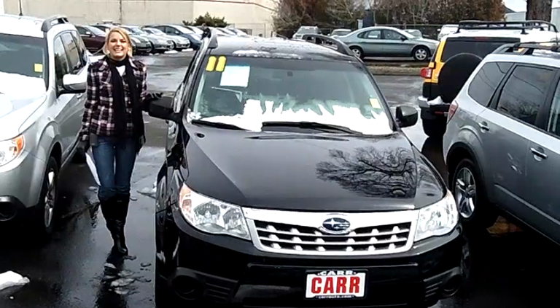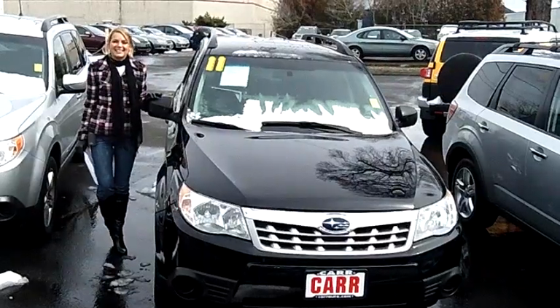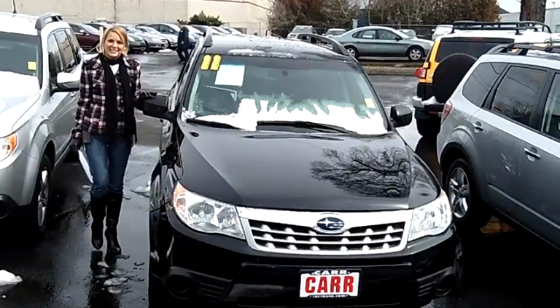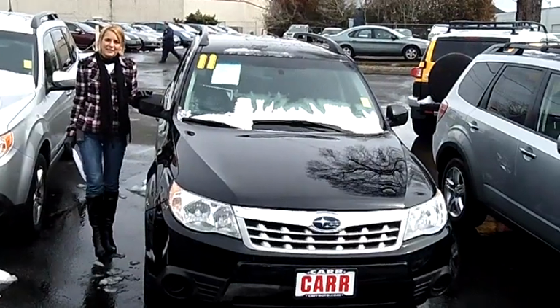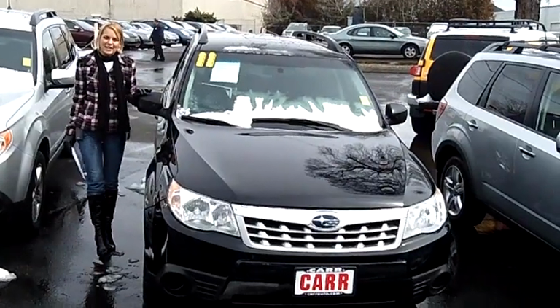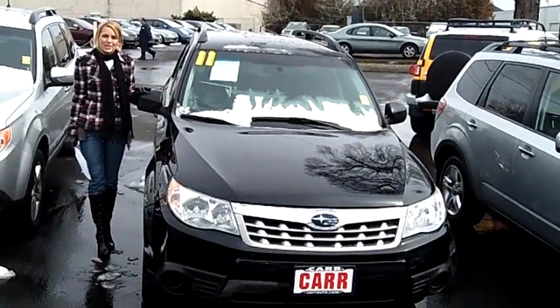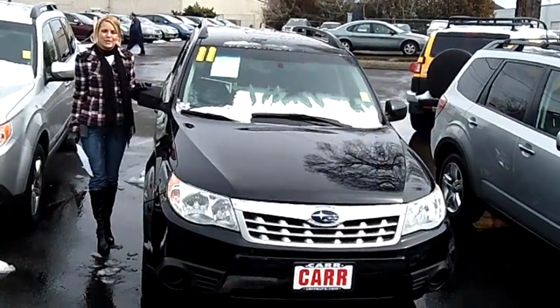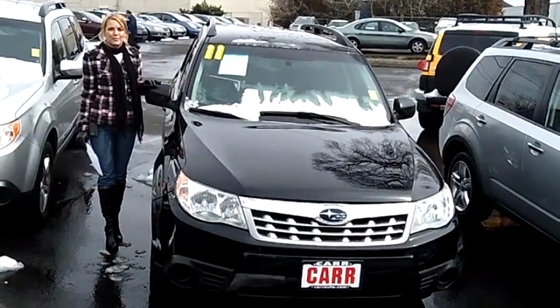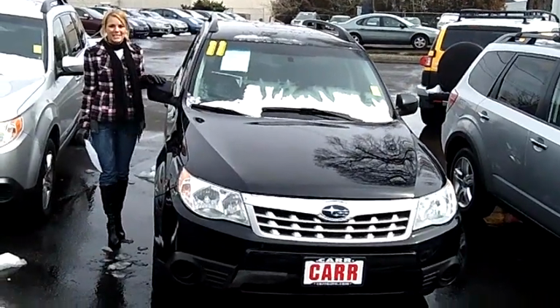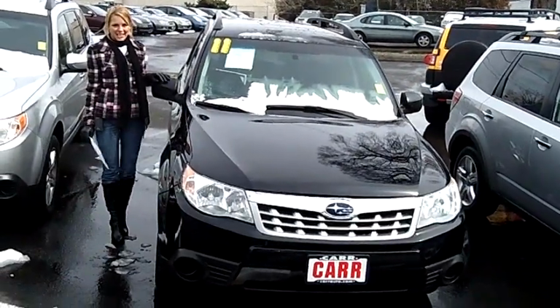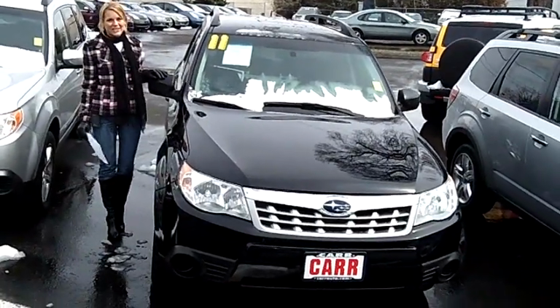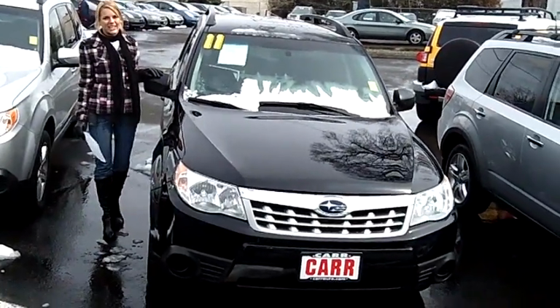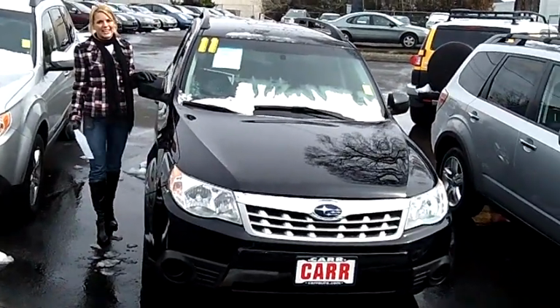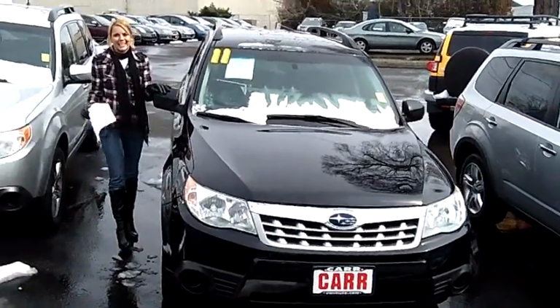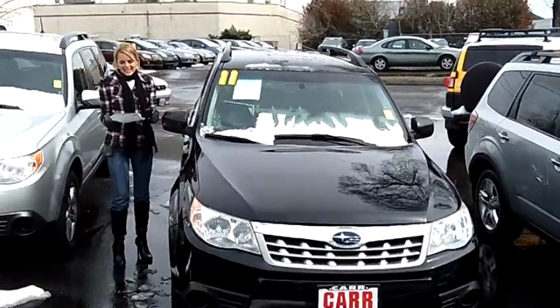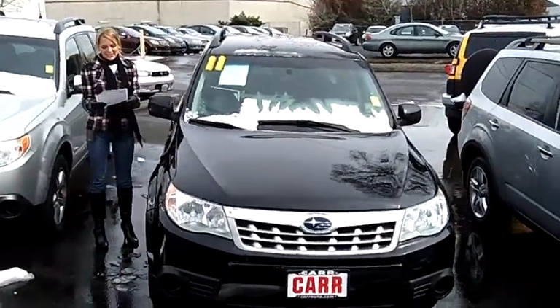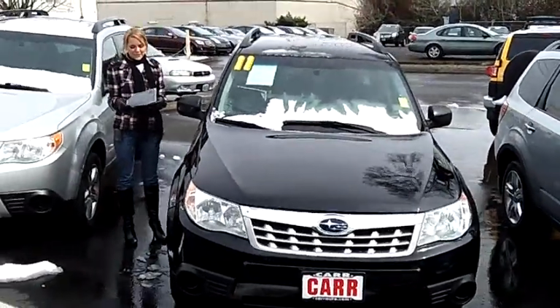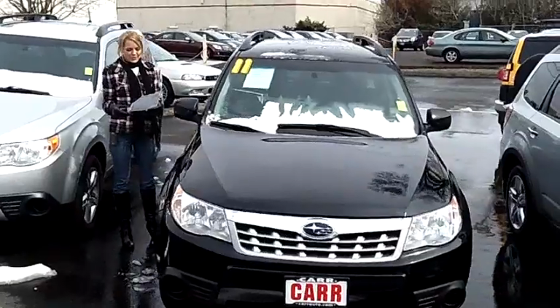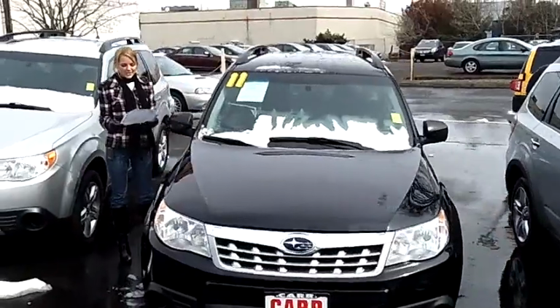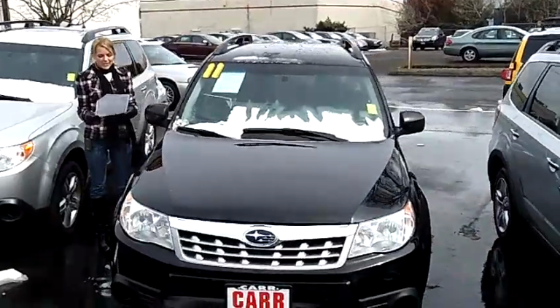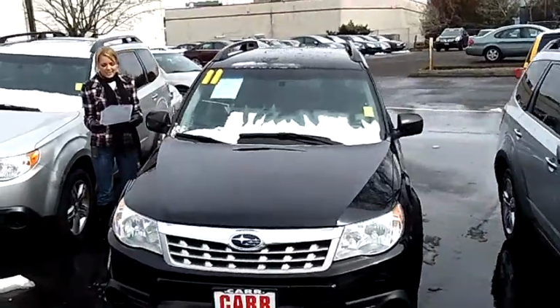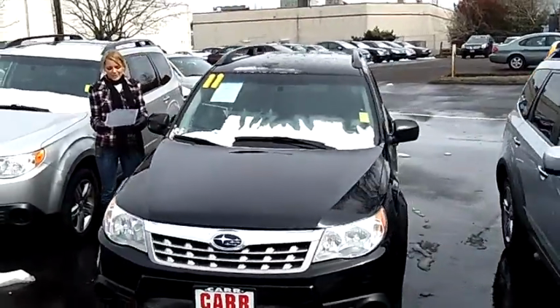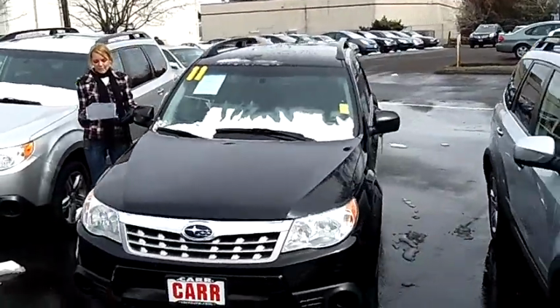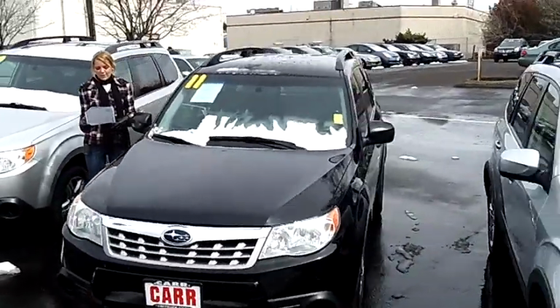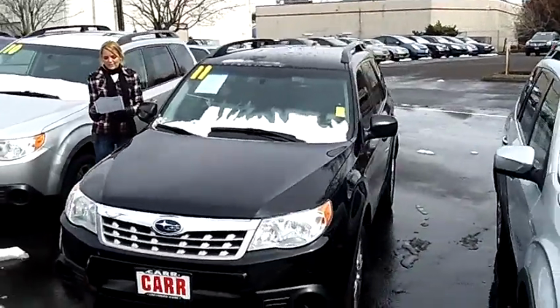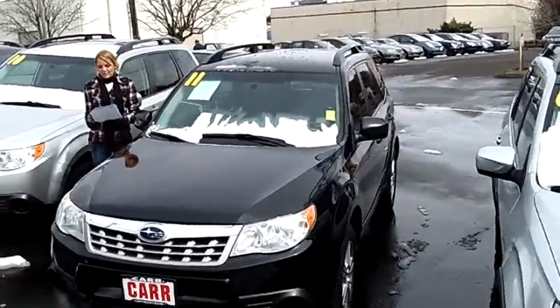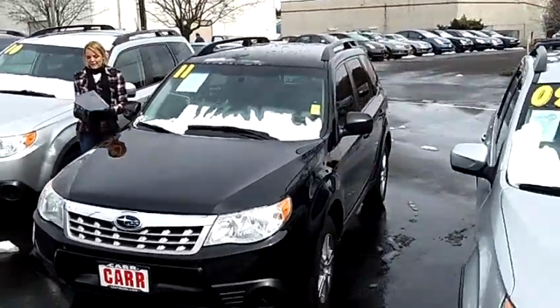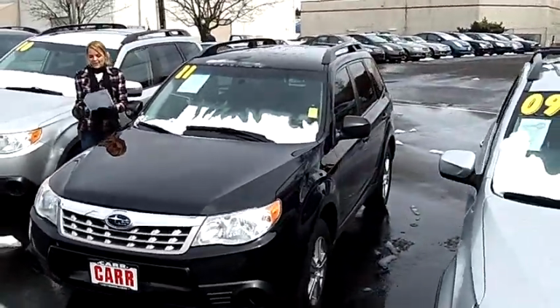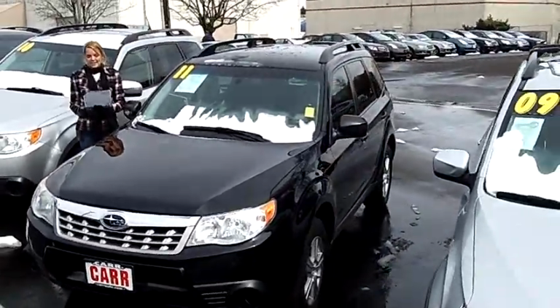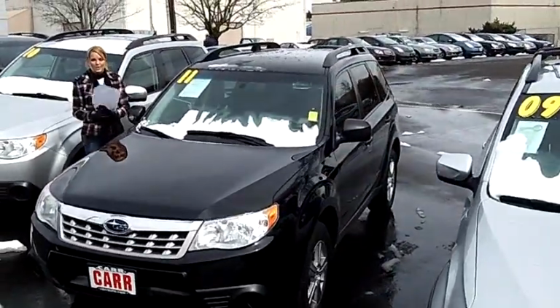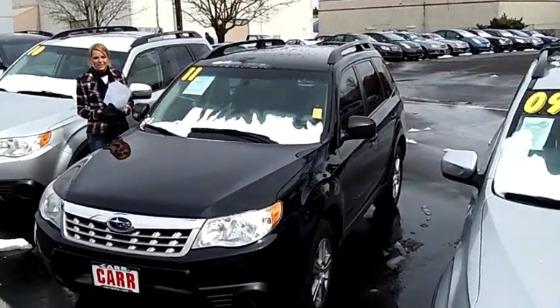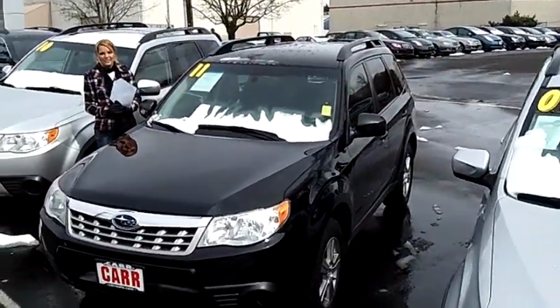Hi, this is Lacey. I'm here at CarSubaru in Beaverton. Thanks for clicking on that link. This is your virtual tour of the 2011 Subaru Forester 2.5X Sport Utility.